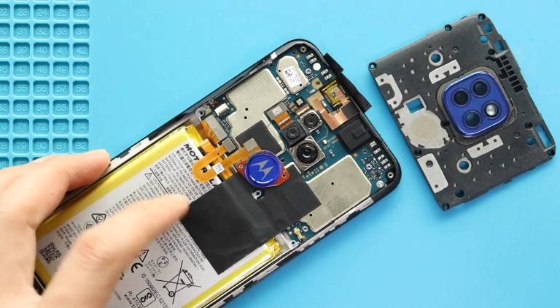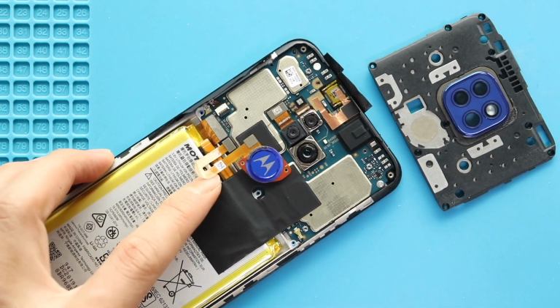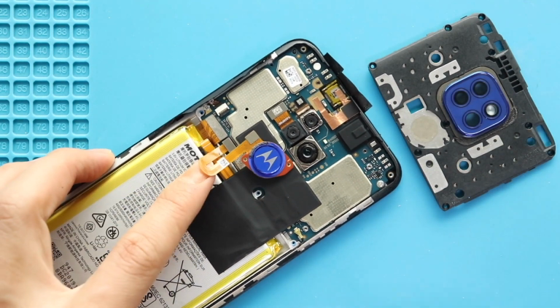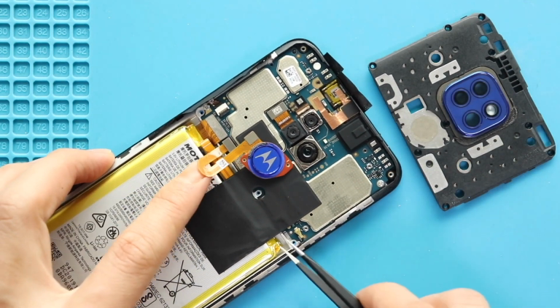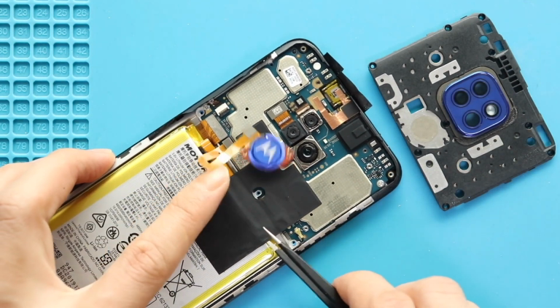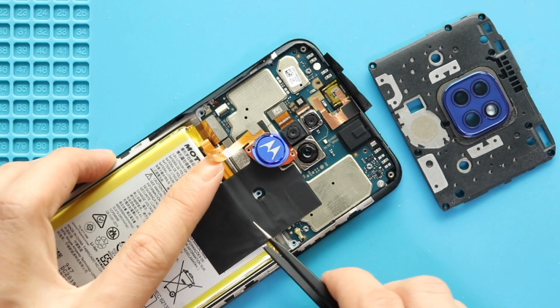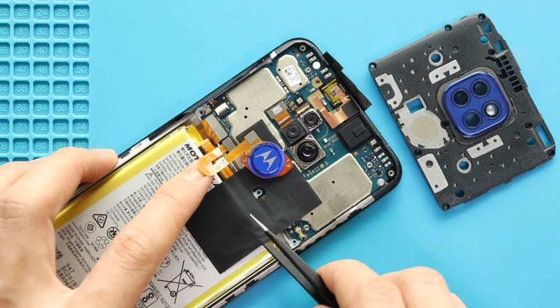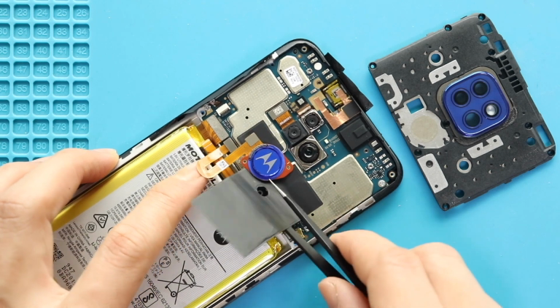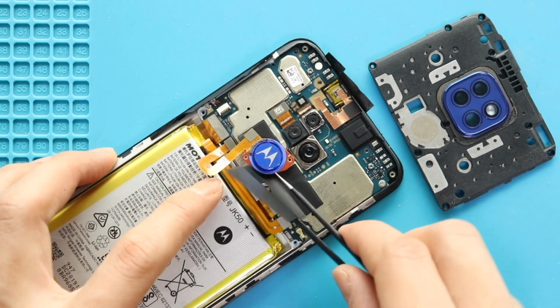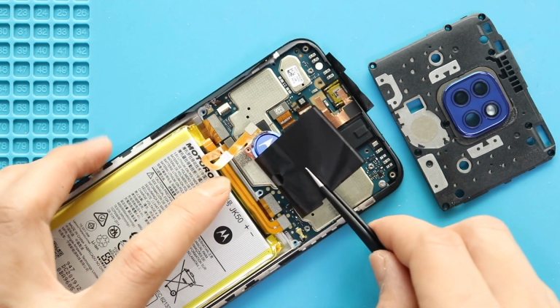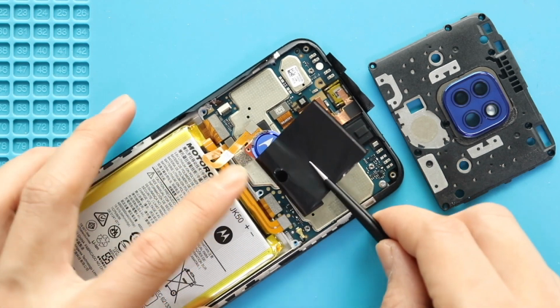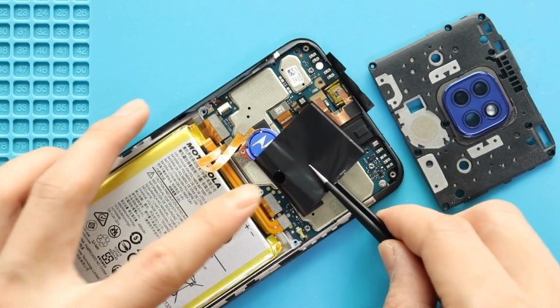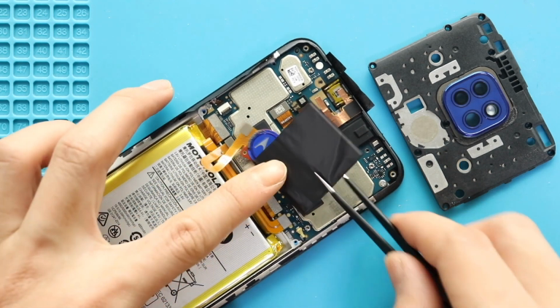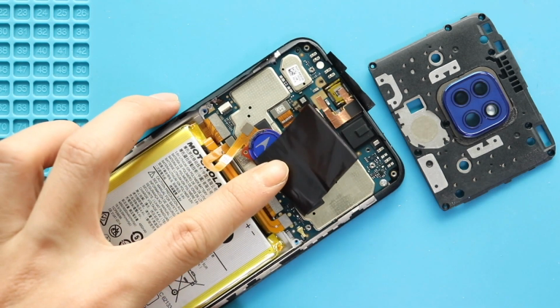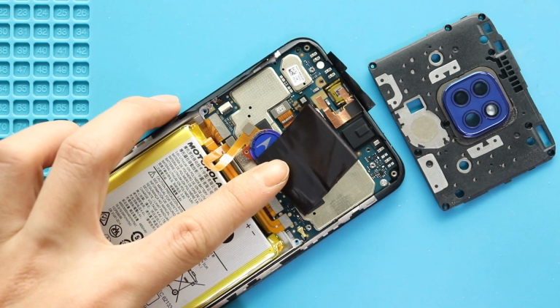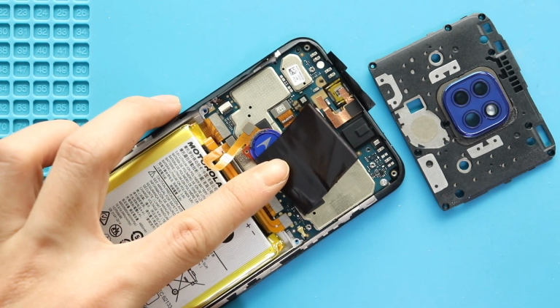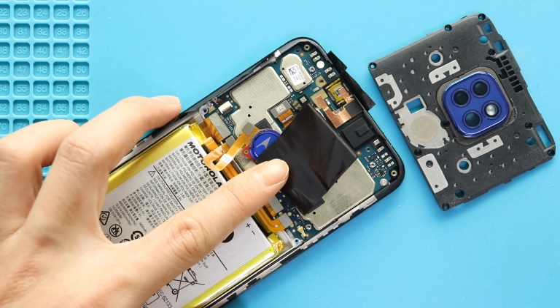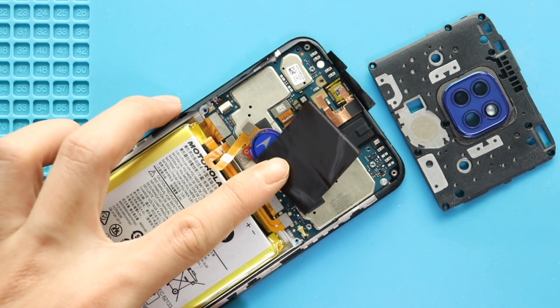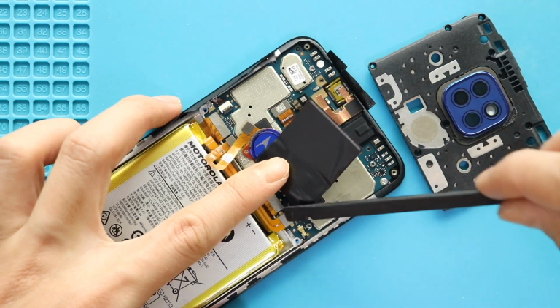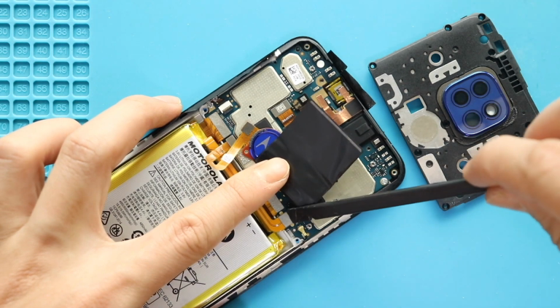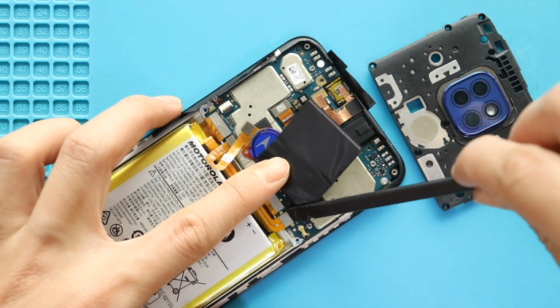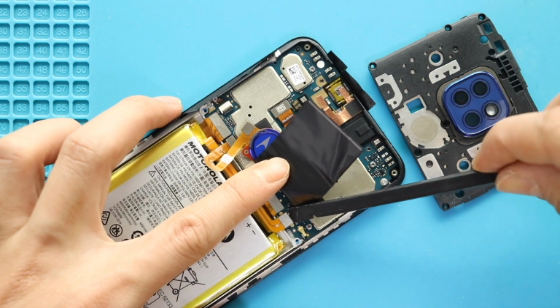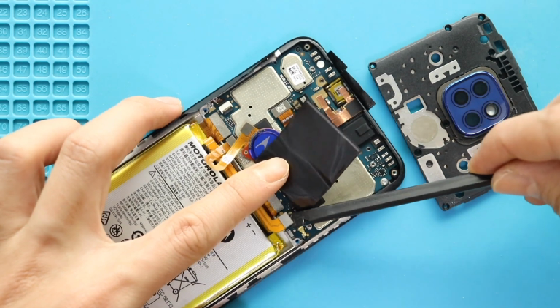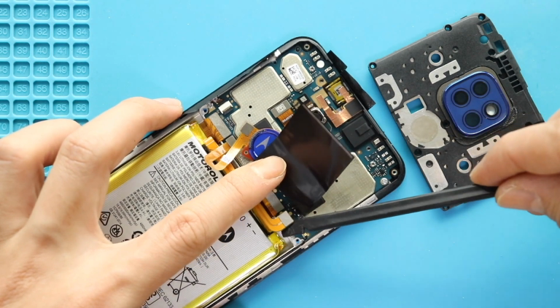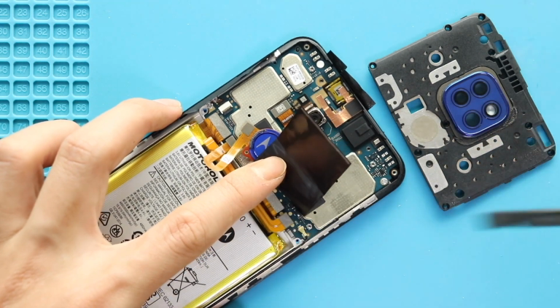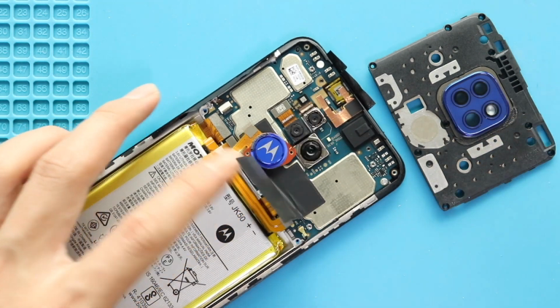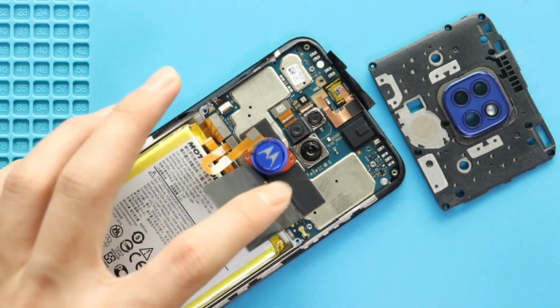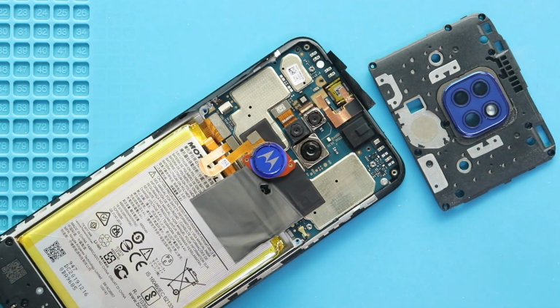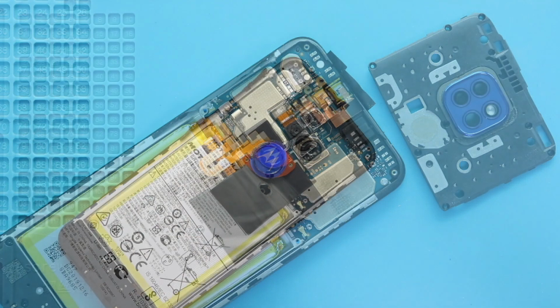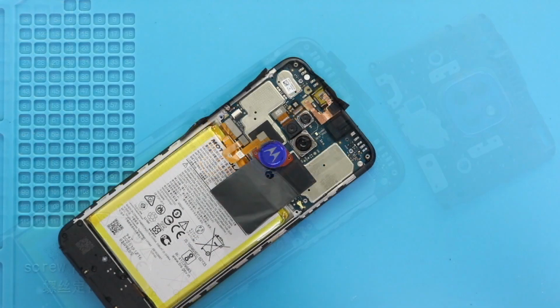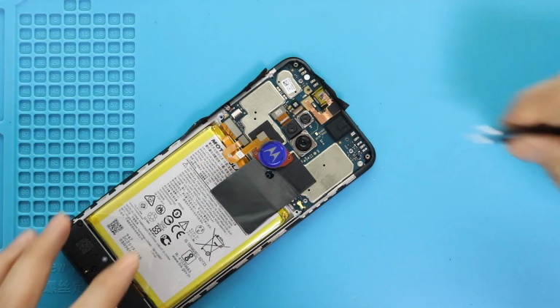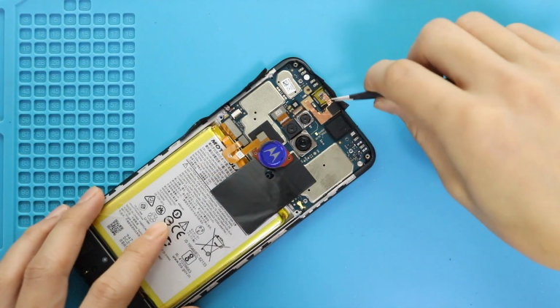Next, move the adhesive and disconnect the battery plug. Then release the tape on the front camera.